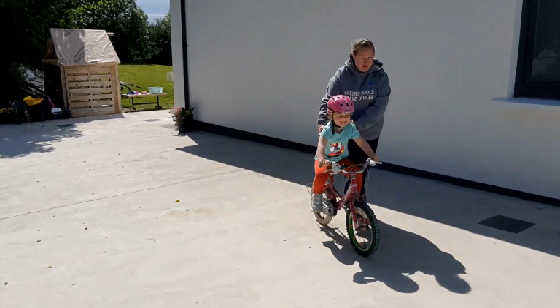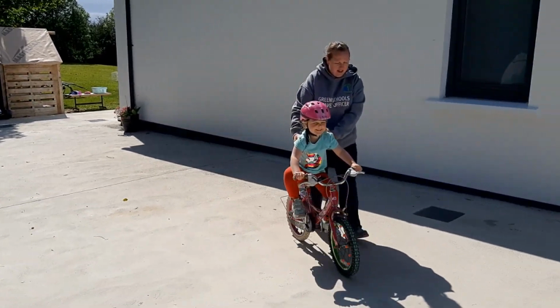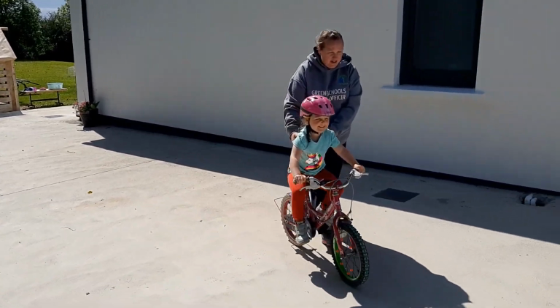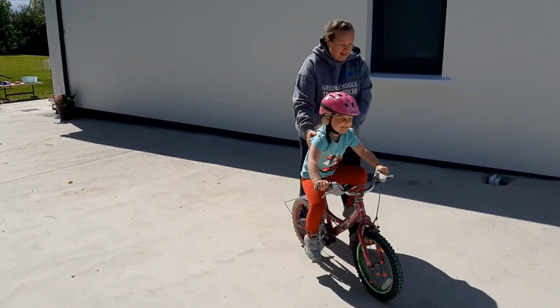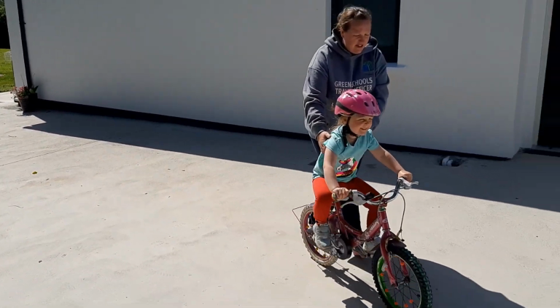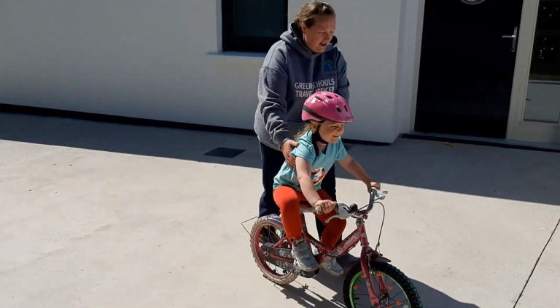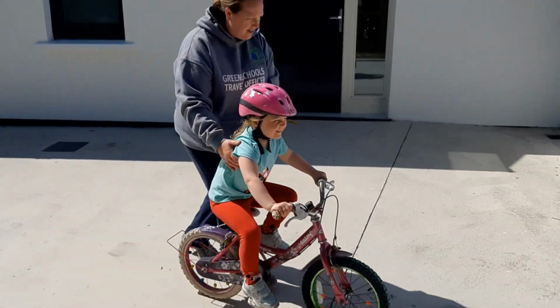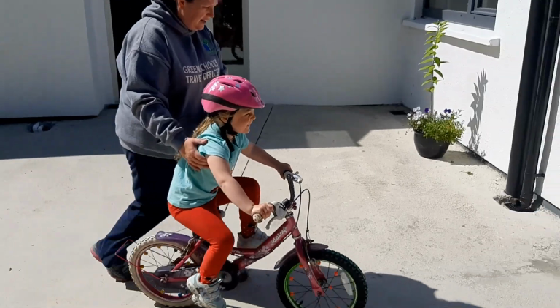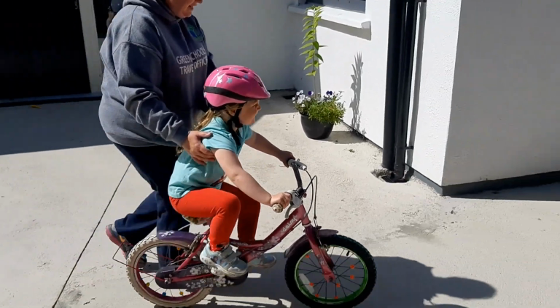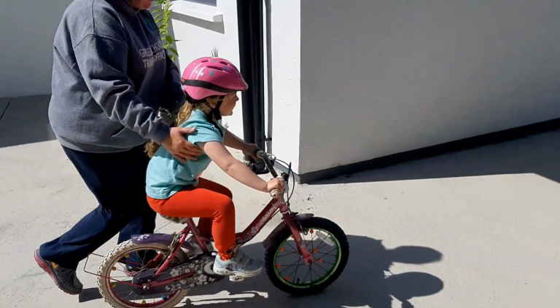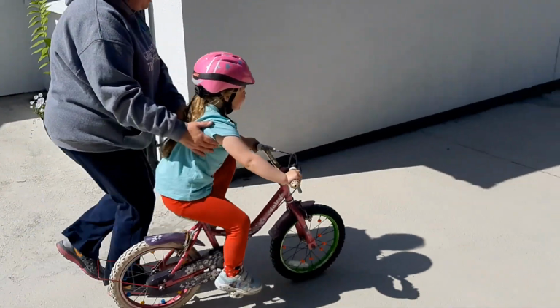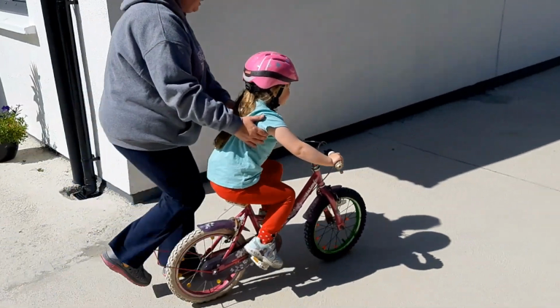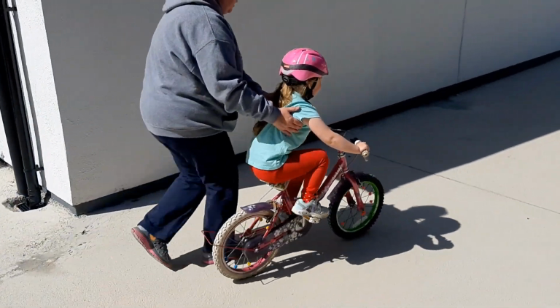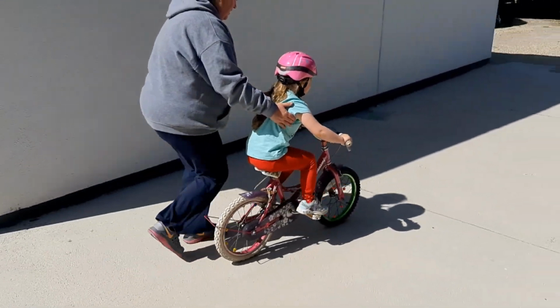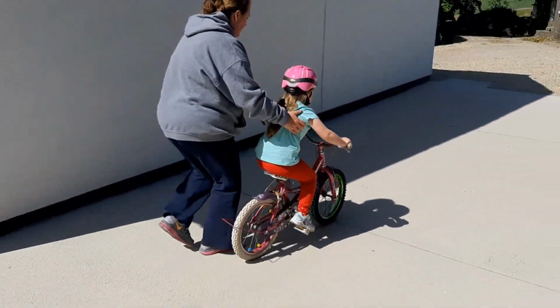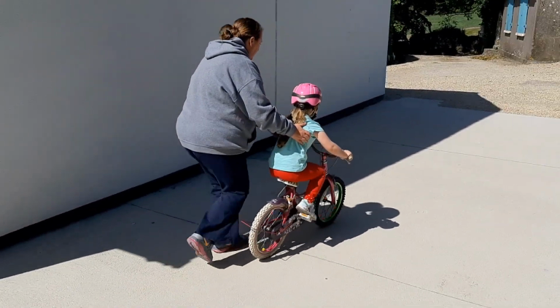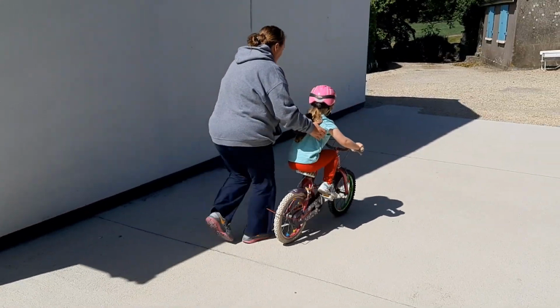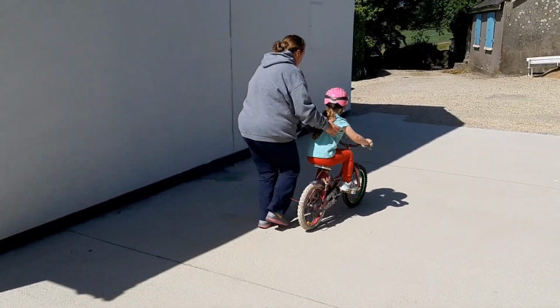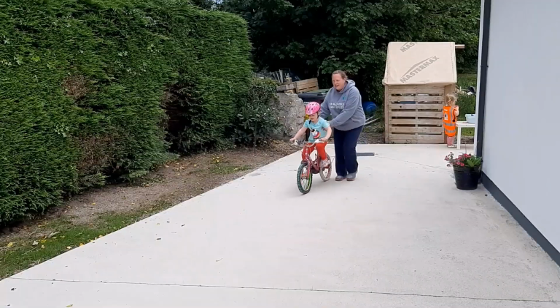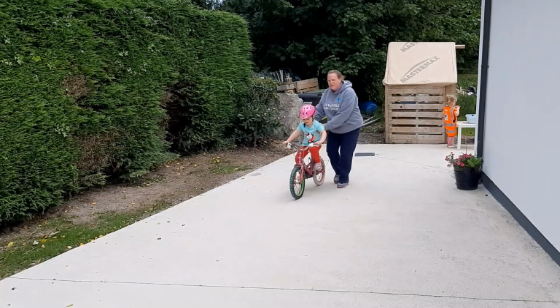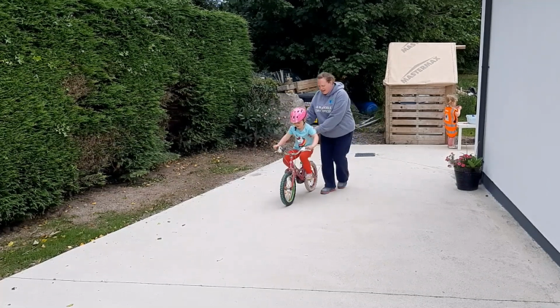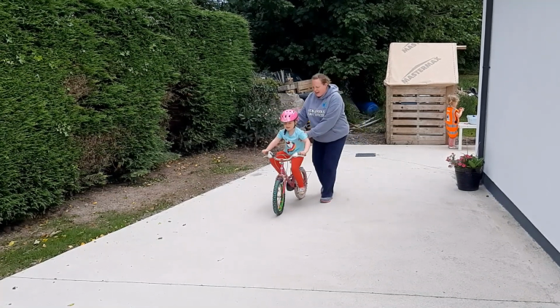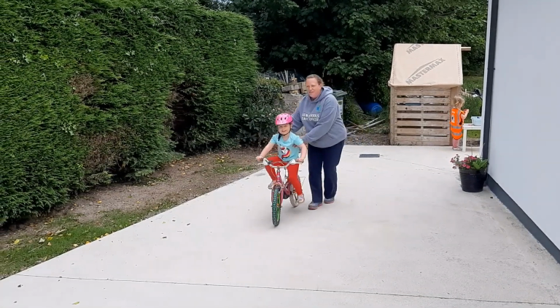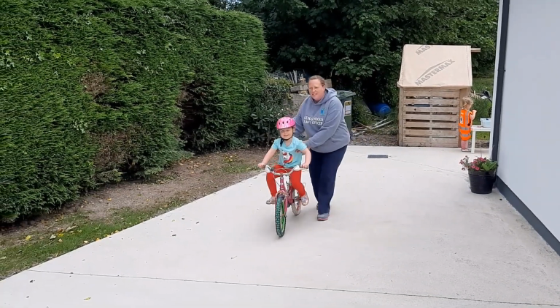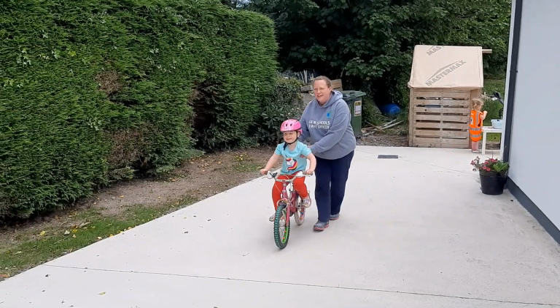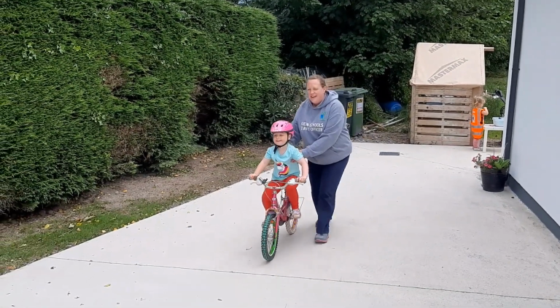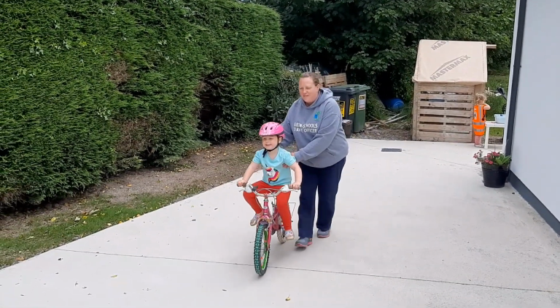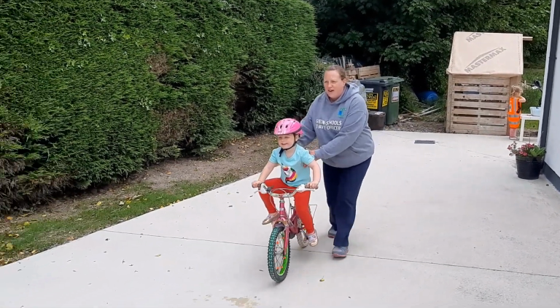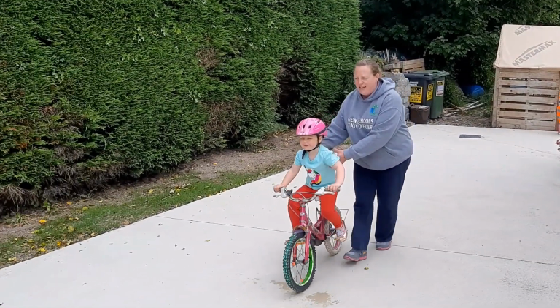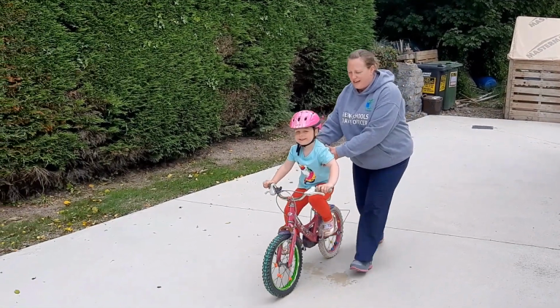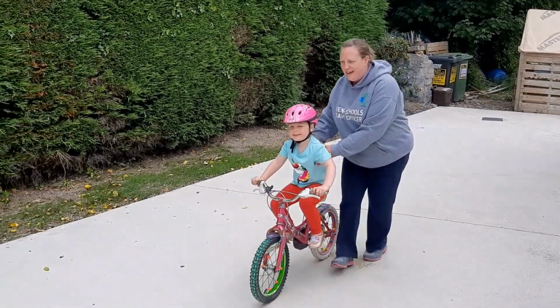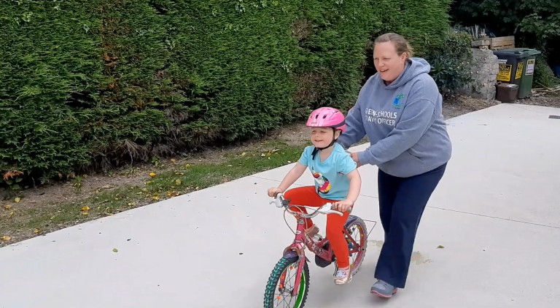Hold the child under the arms when you begin to cycle with them. This gives them a sense of security as well as allowing you to steer them. Encourage your child to look forward when cycling rather than down at their feet.